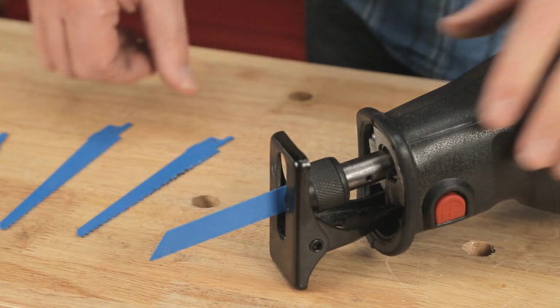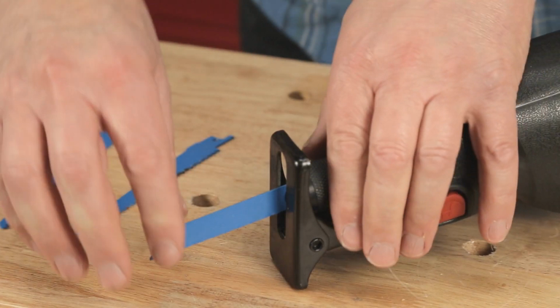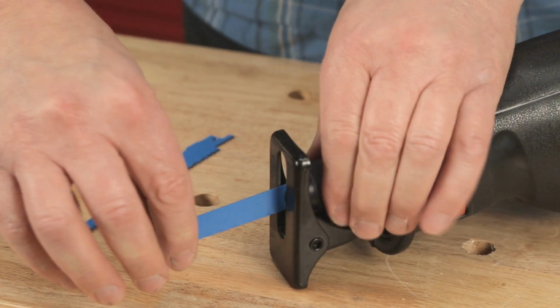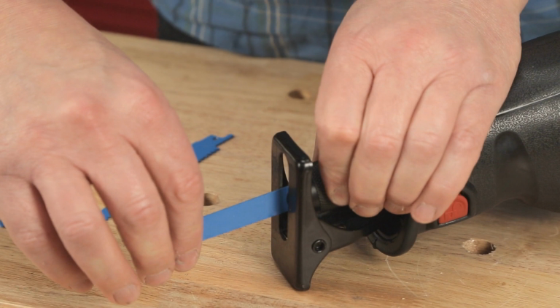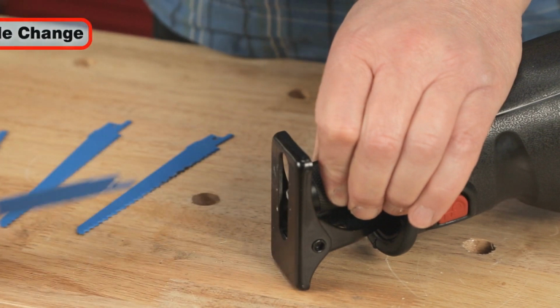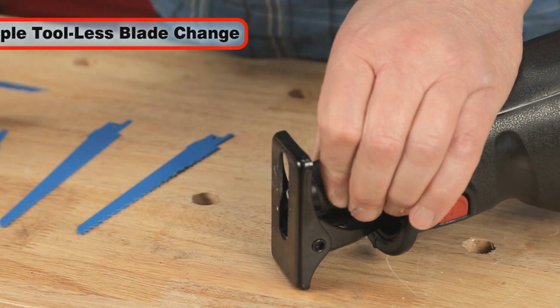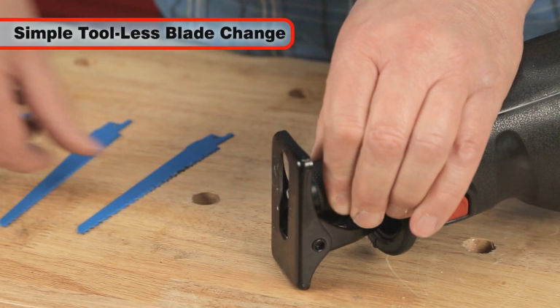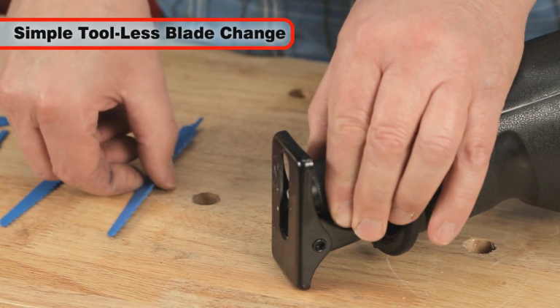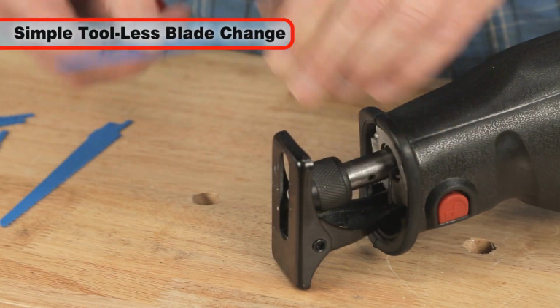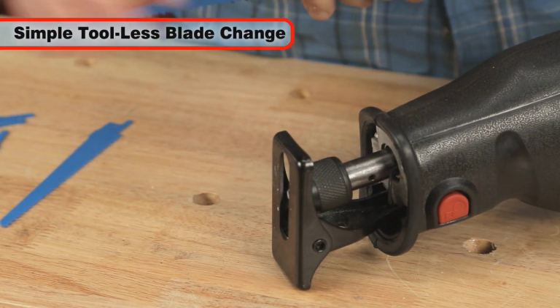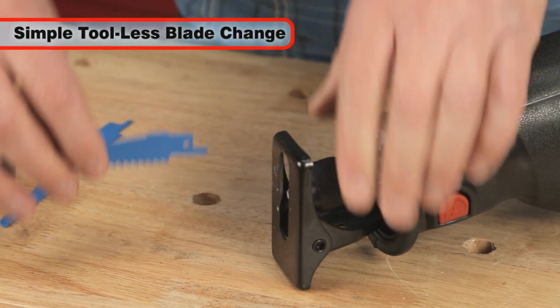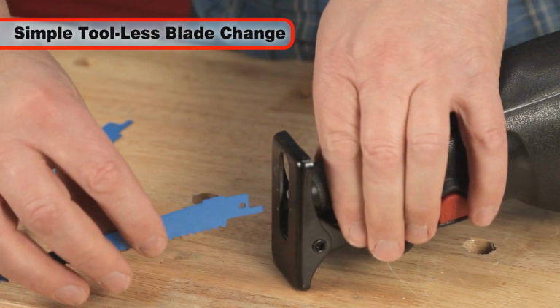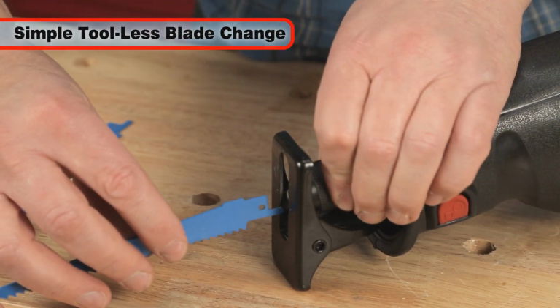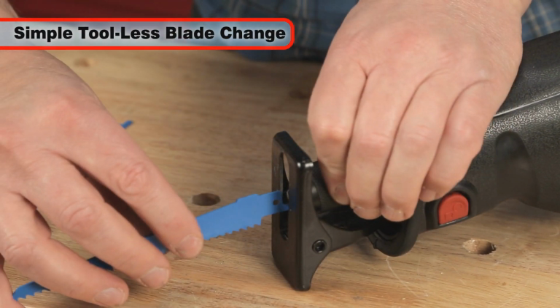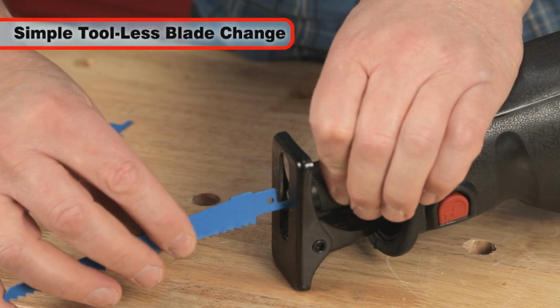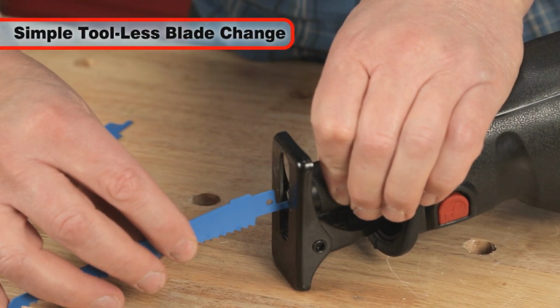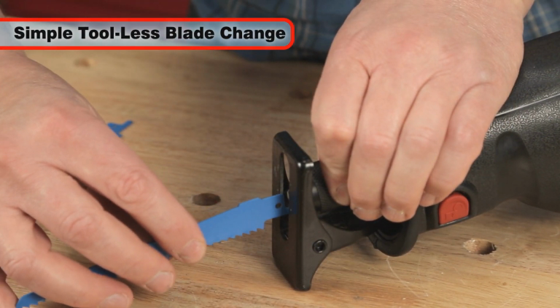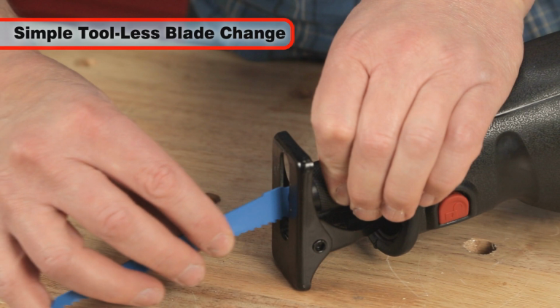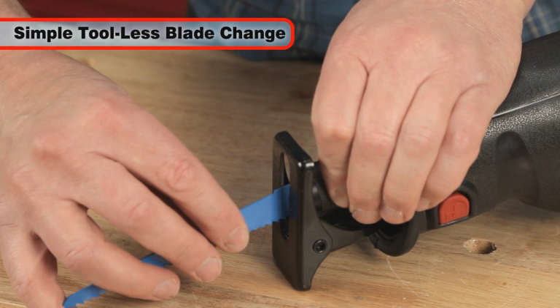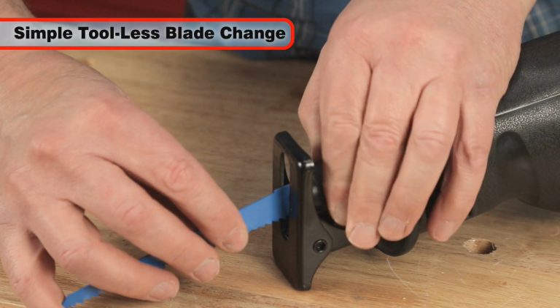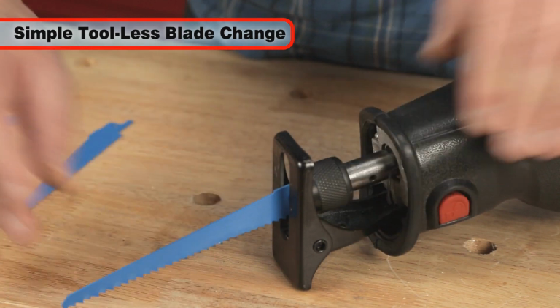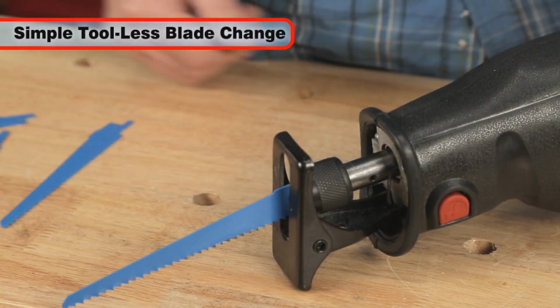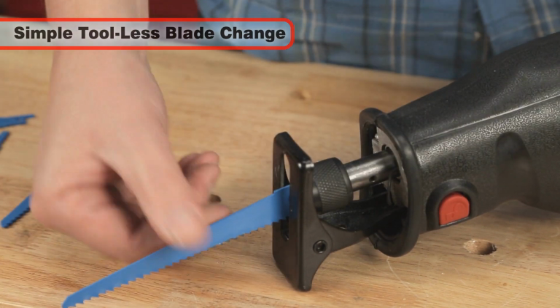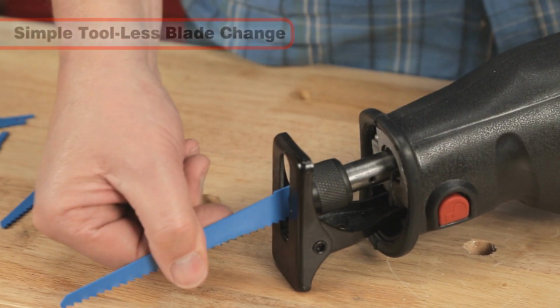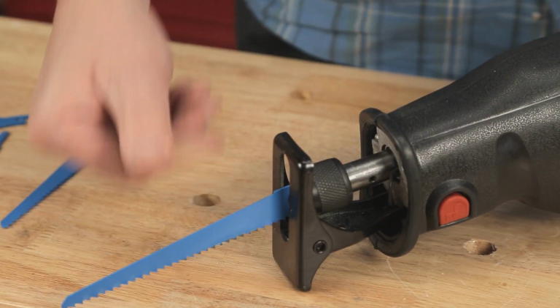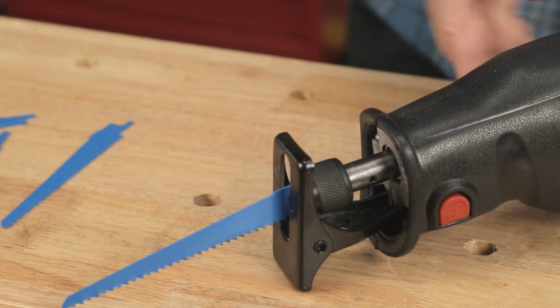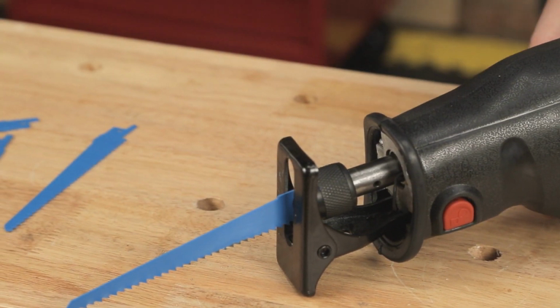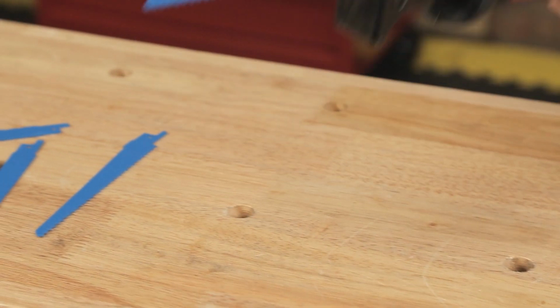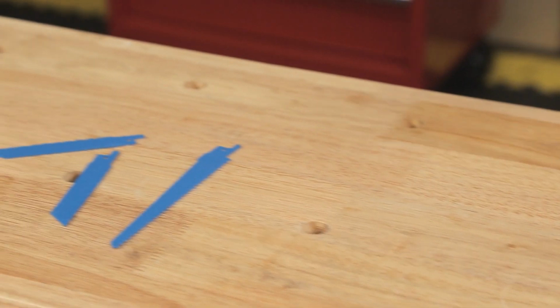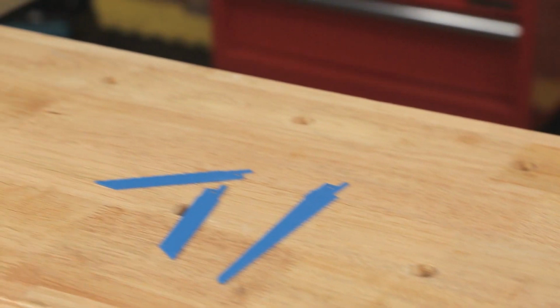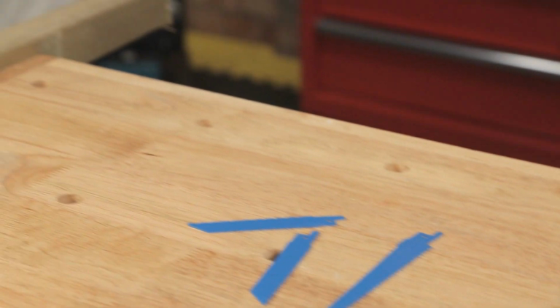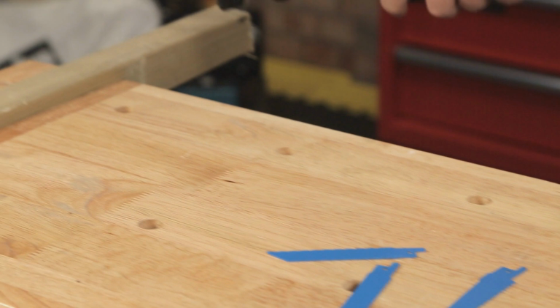Blade changing can be a chore with reciprocating saws, but not with the Con850. Blades can be changed in seconds with the convenient, quick-release, tool-less blade change feature.